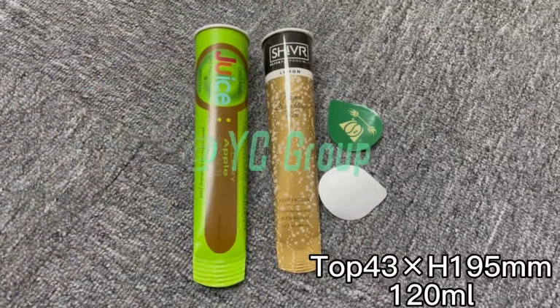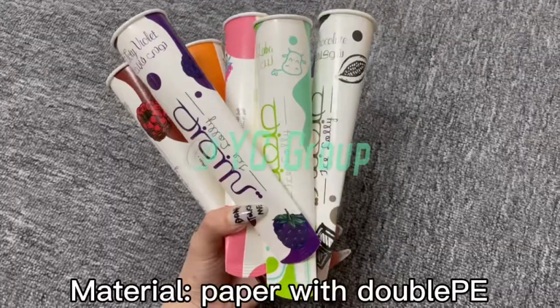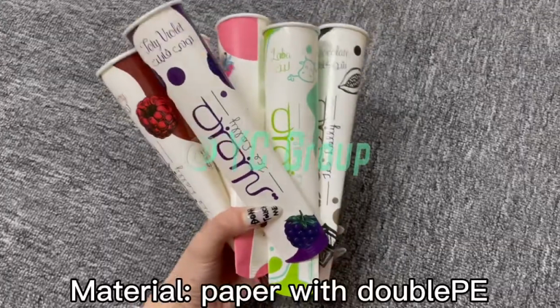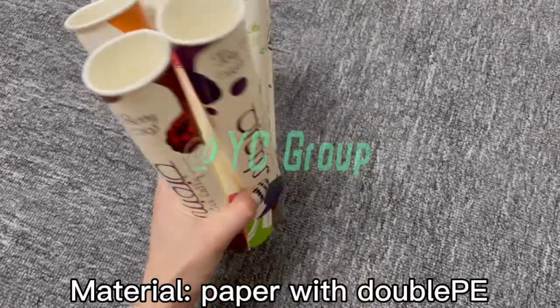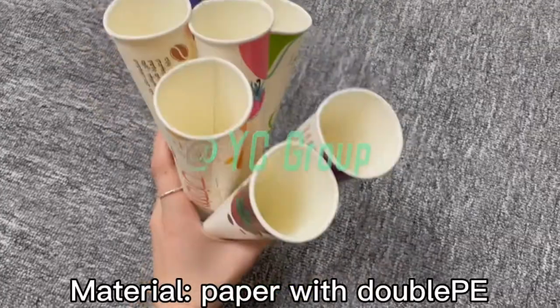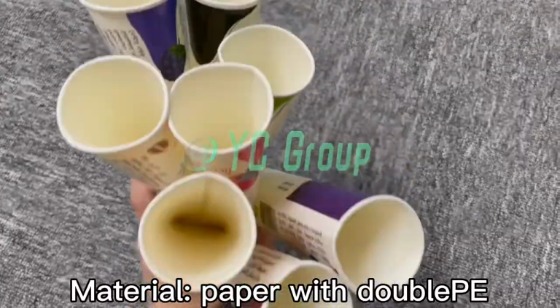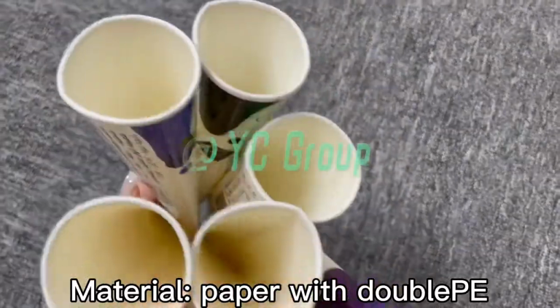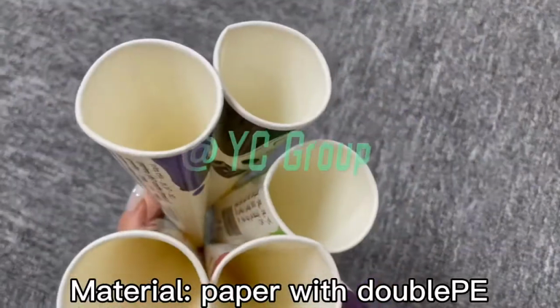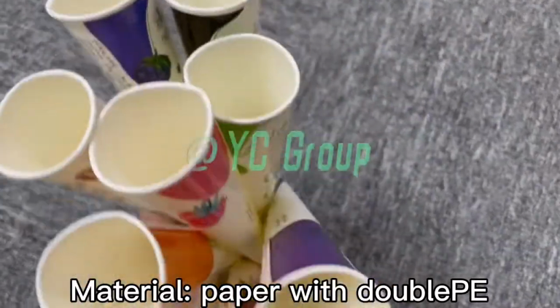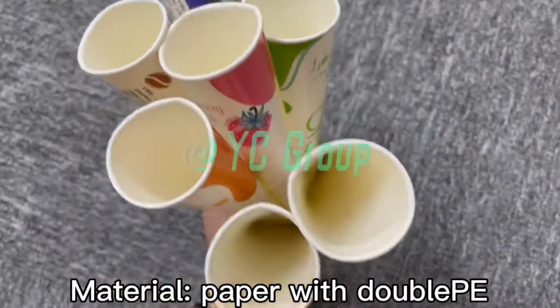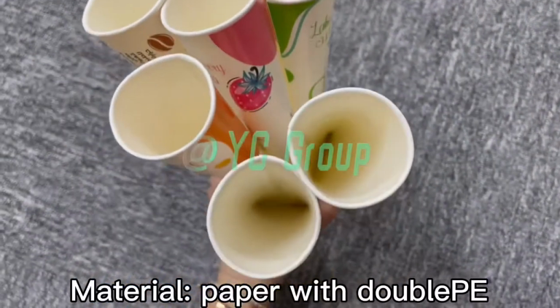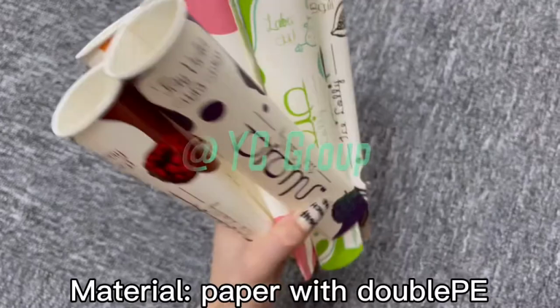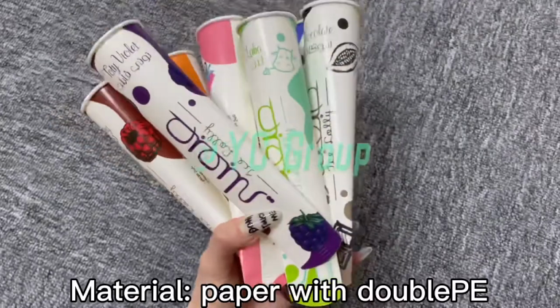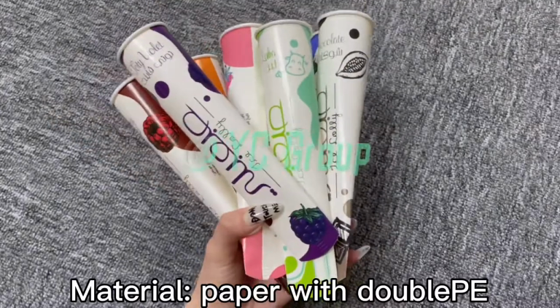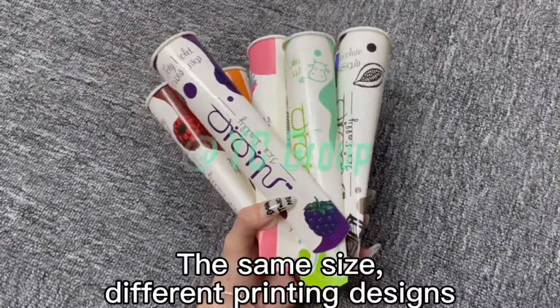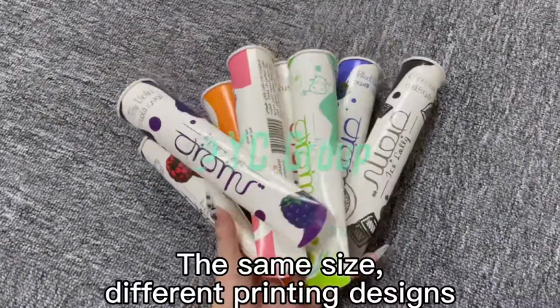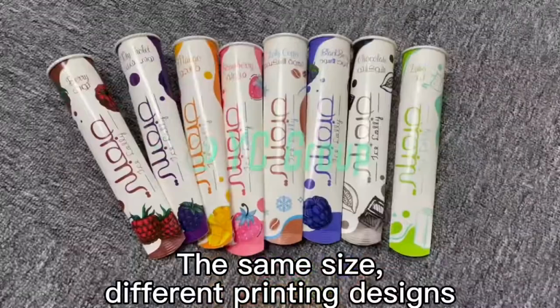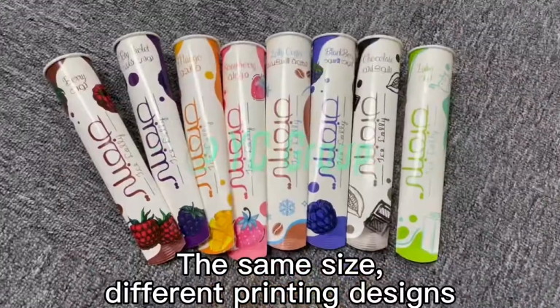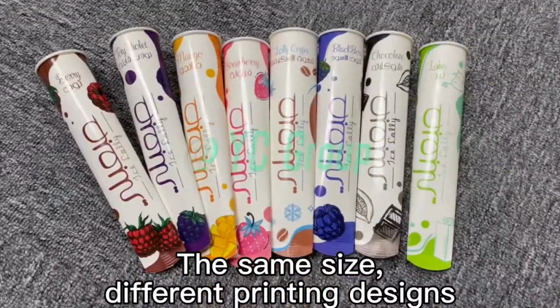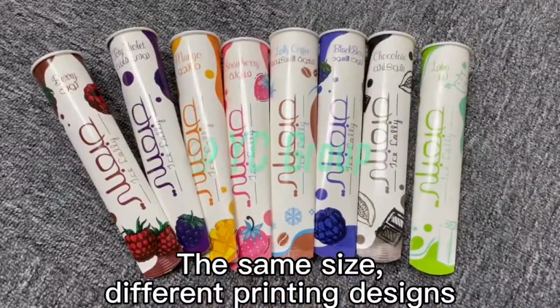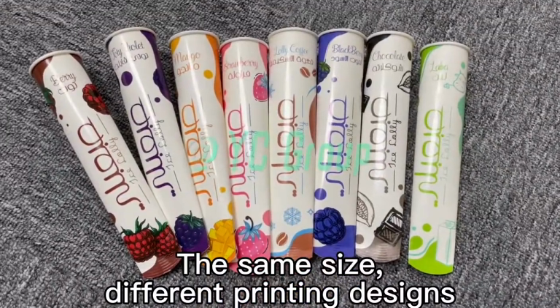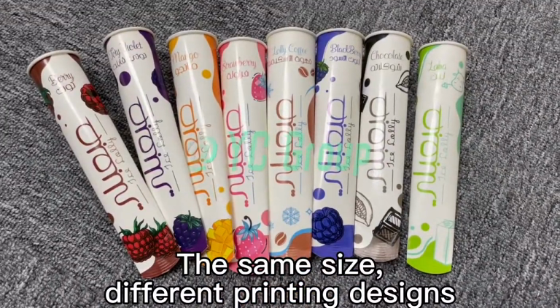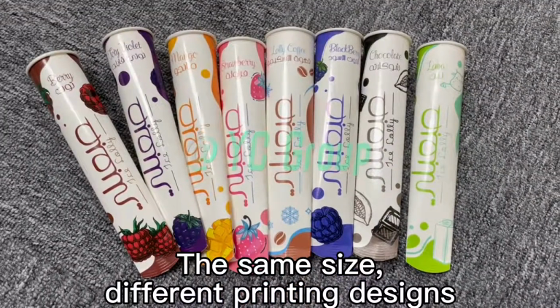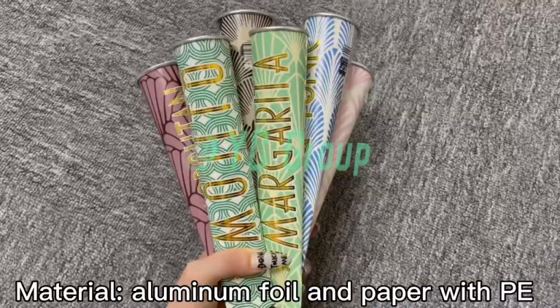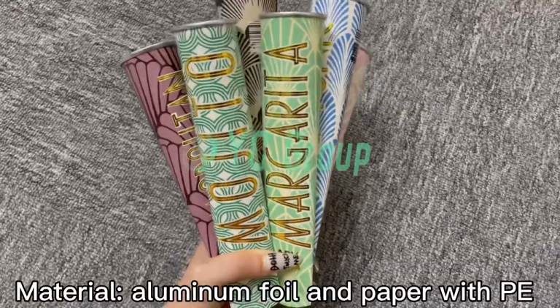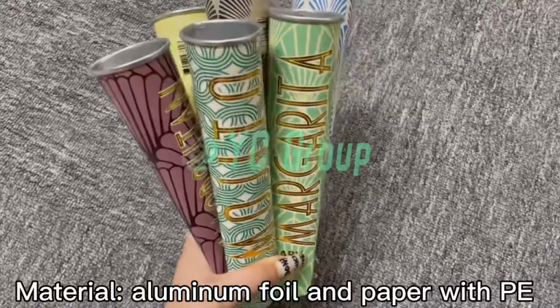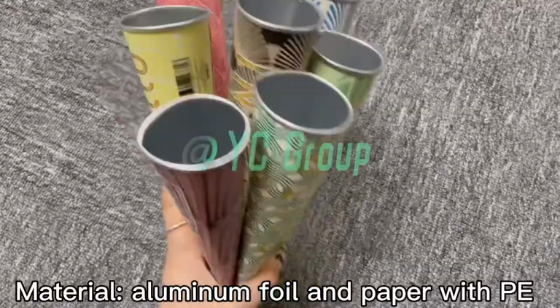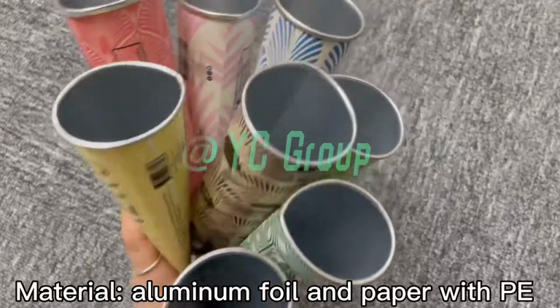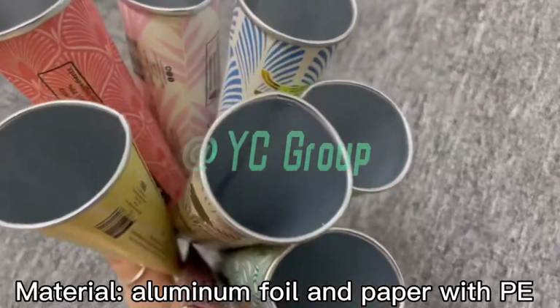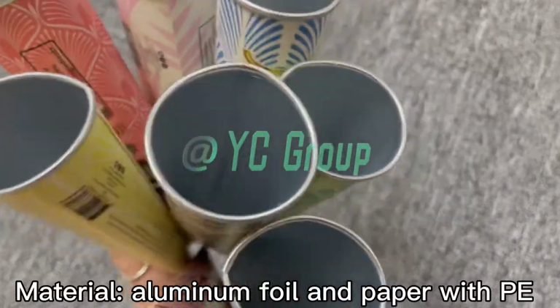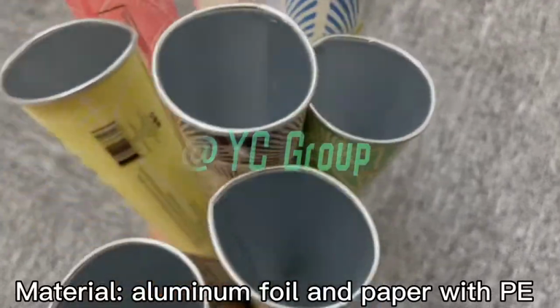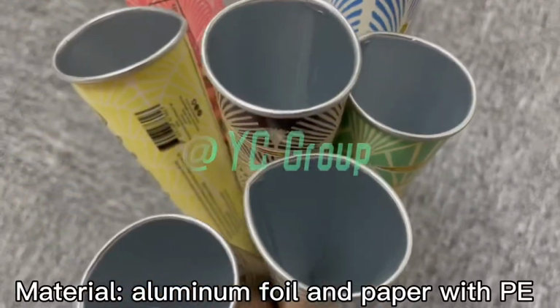The material is paper with double PE. The same size comes in different printing designs and materials, including aluminum foil and paper with PE.